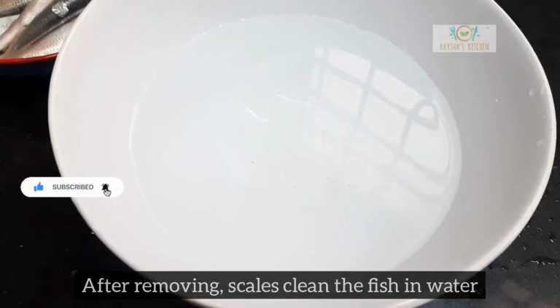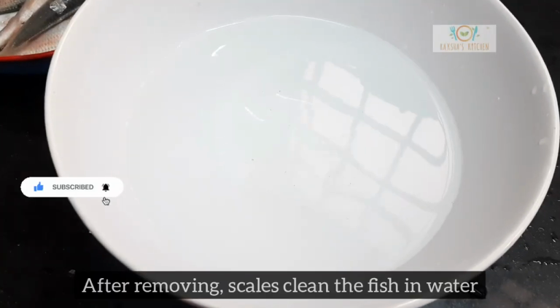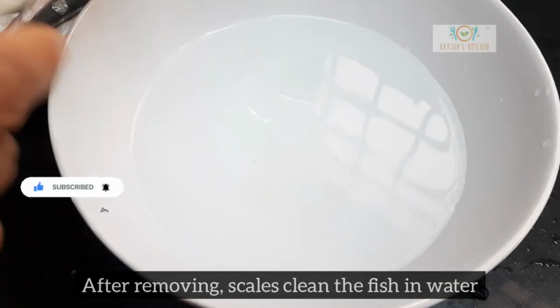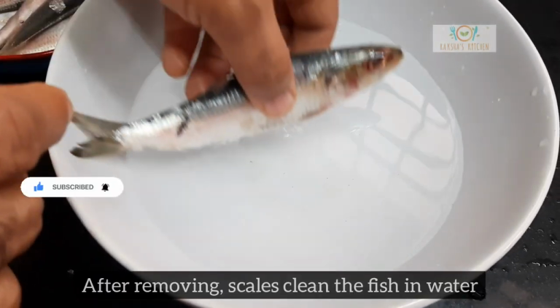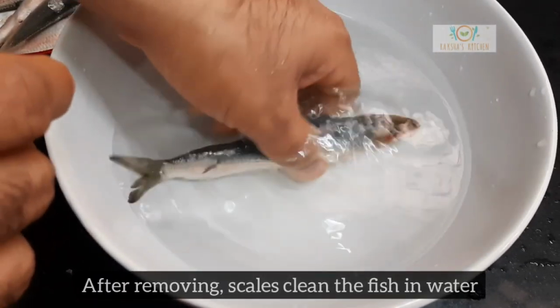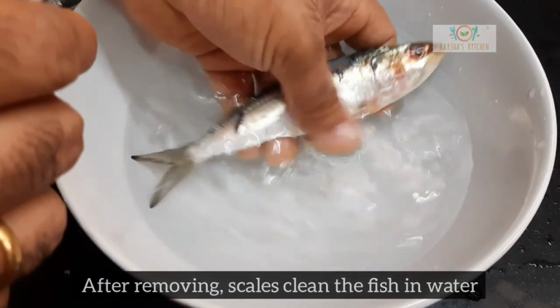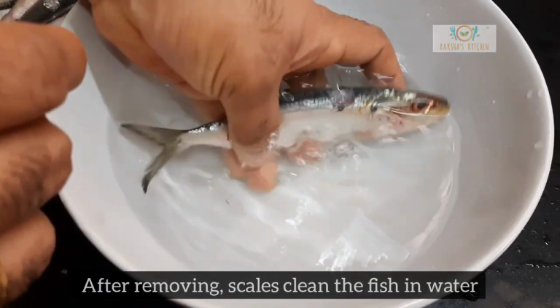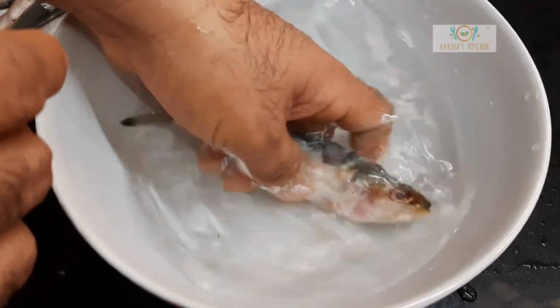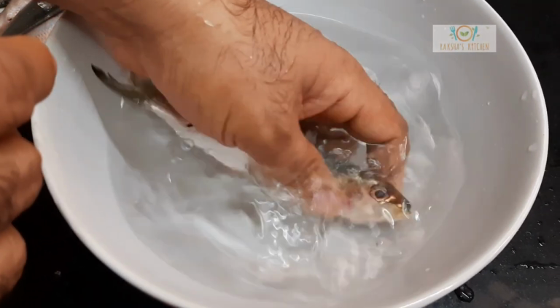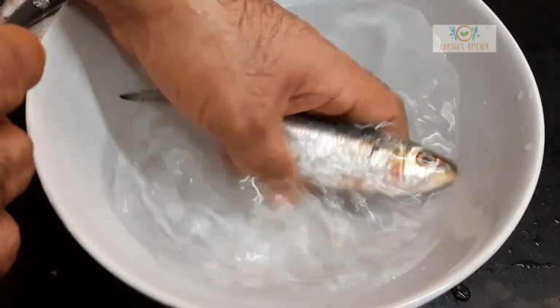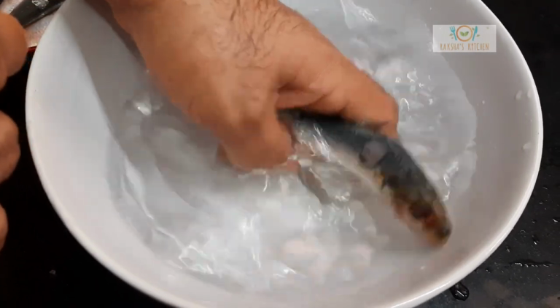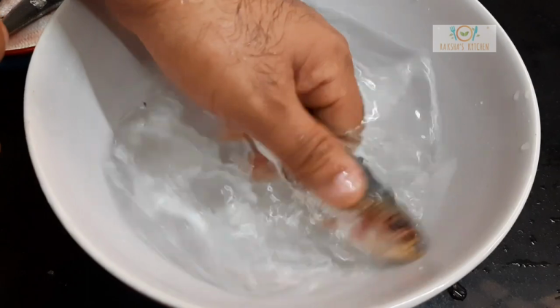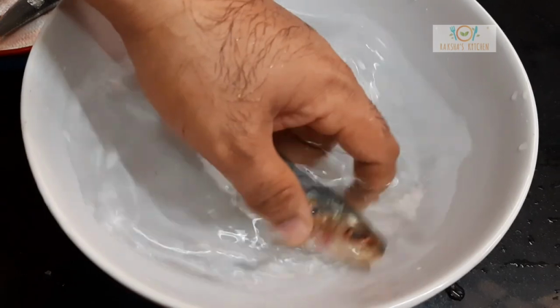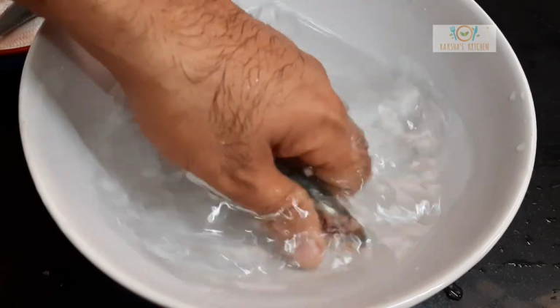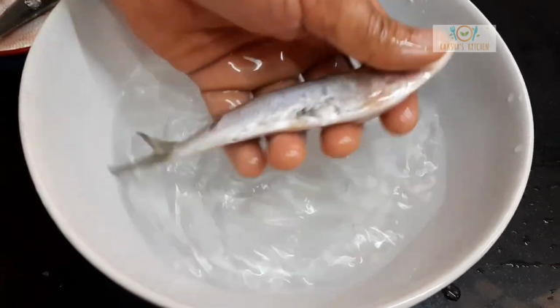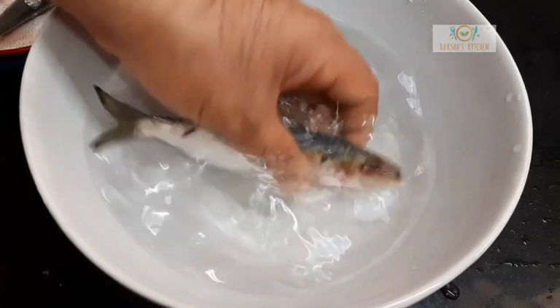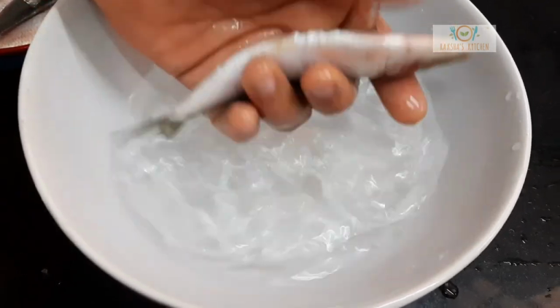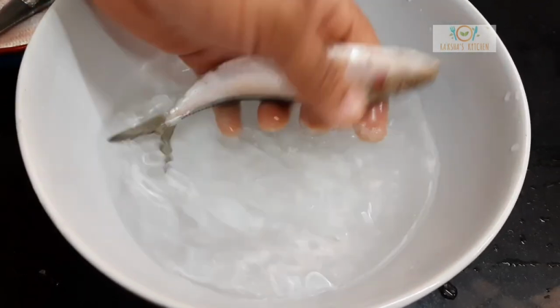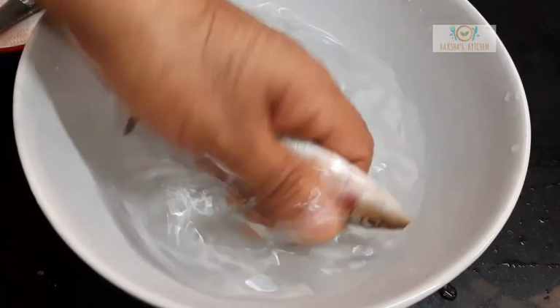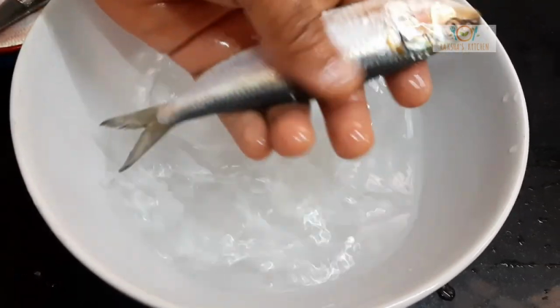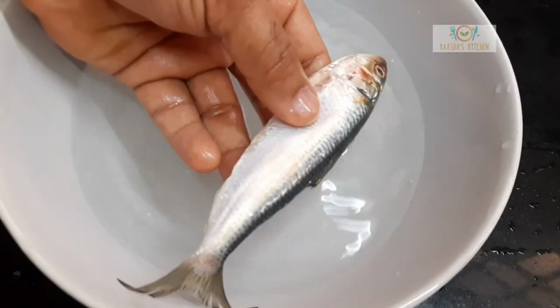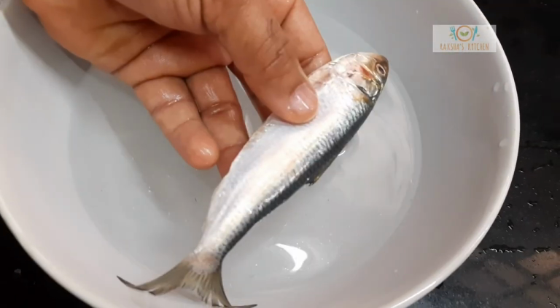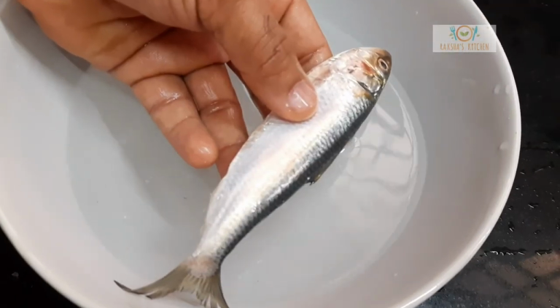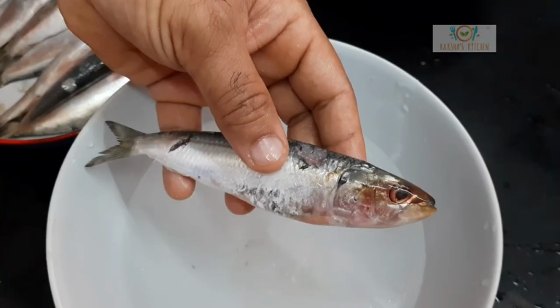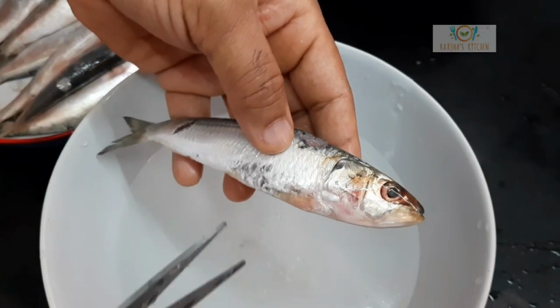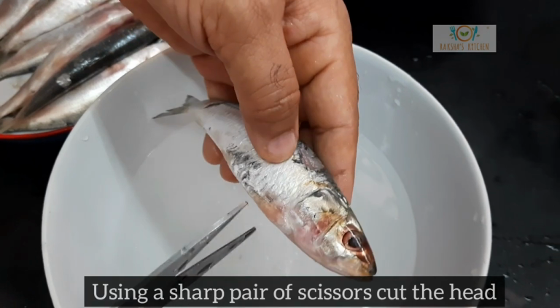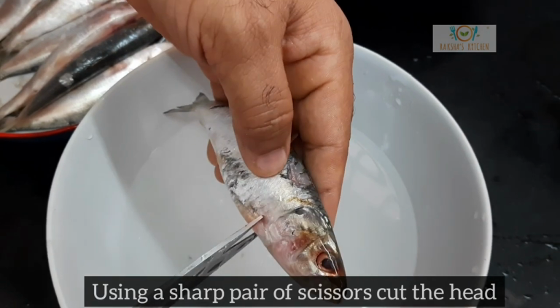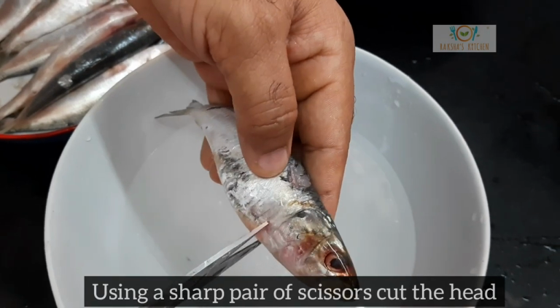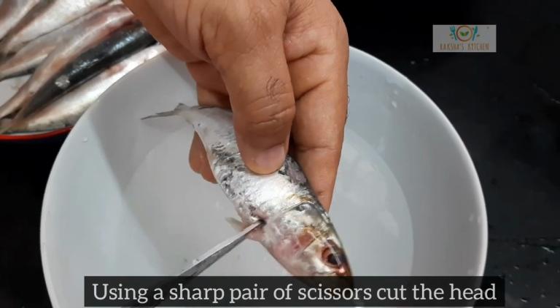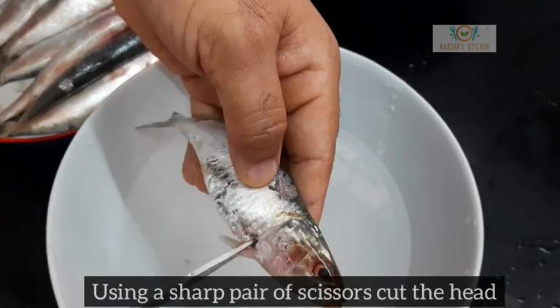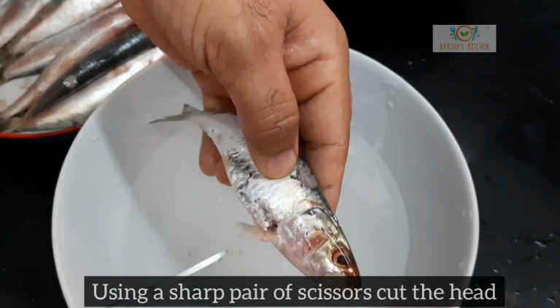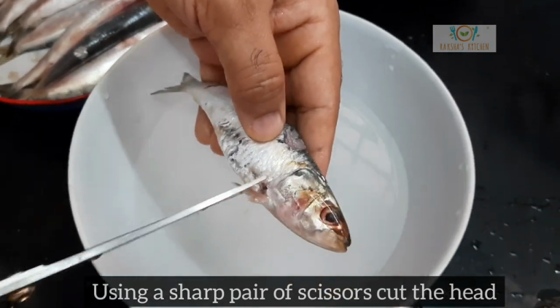After removing the scales, clean the fish in water. Using a pair of sharp scissors, cut the head.